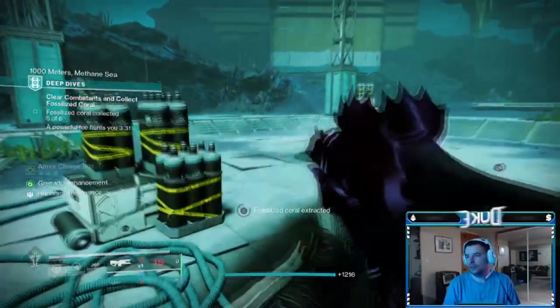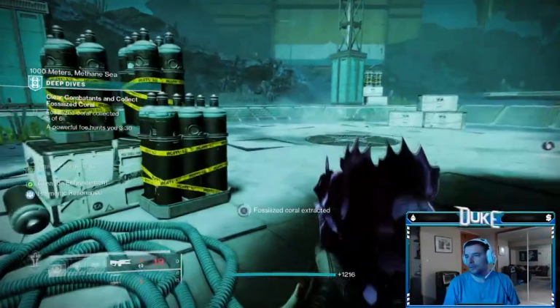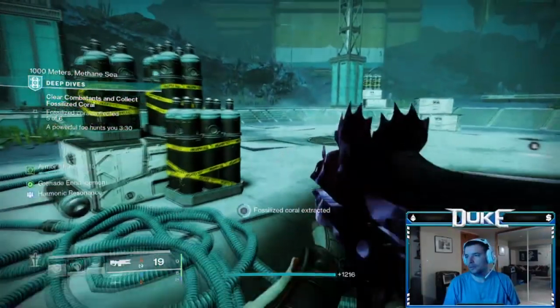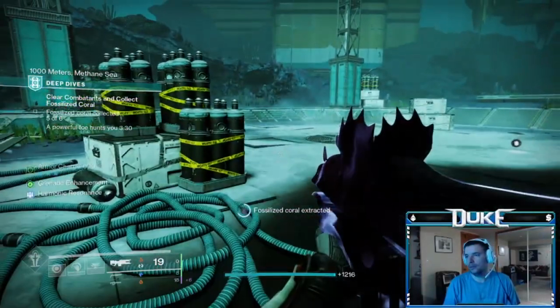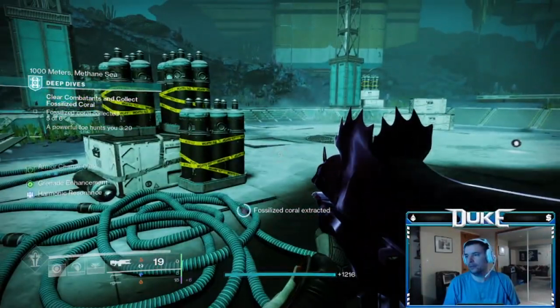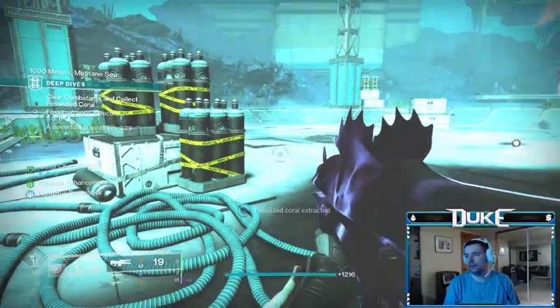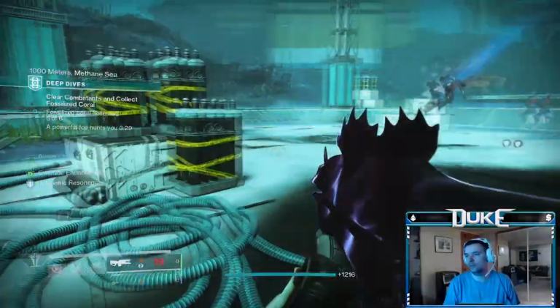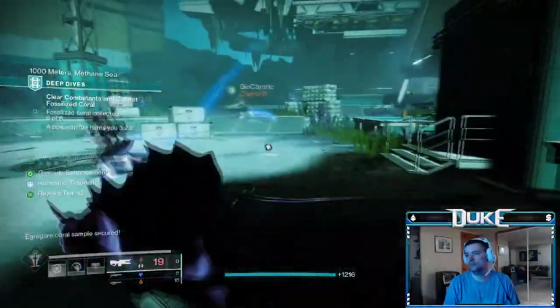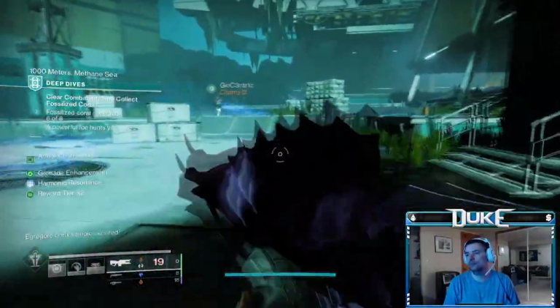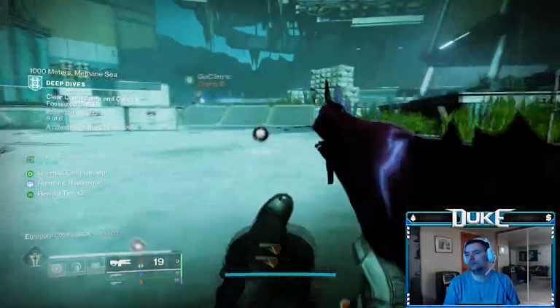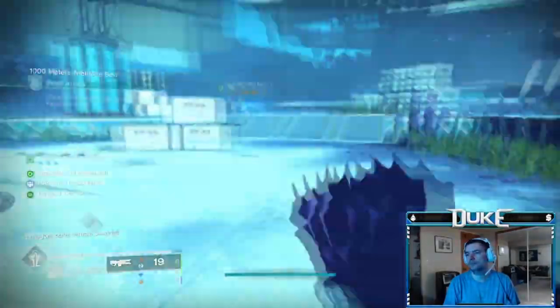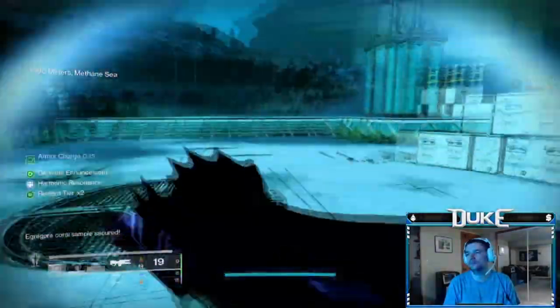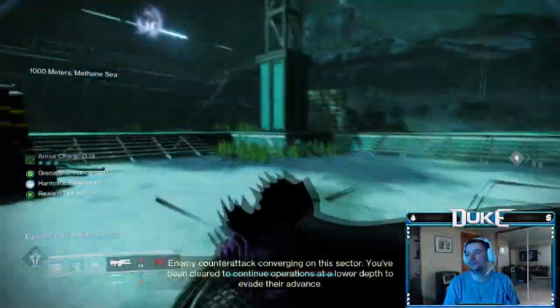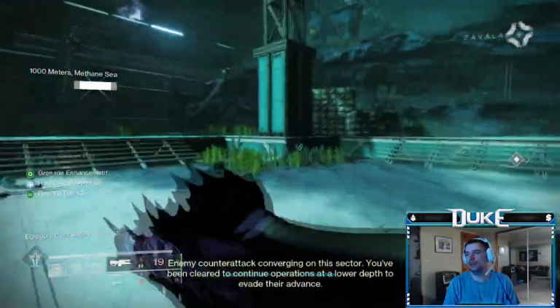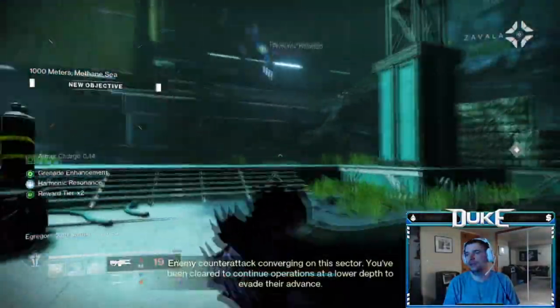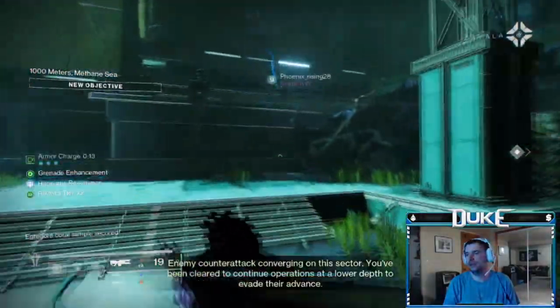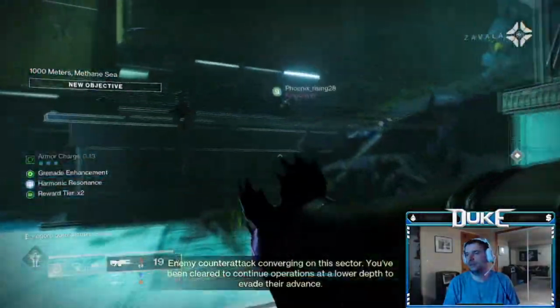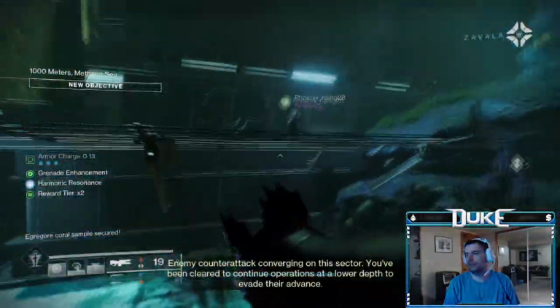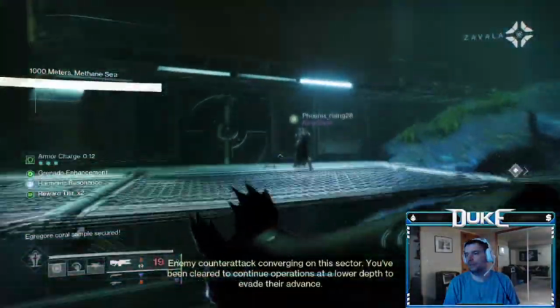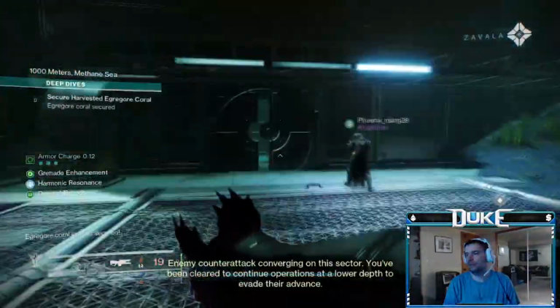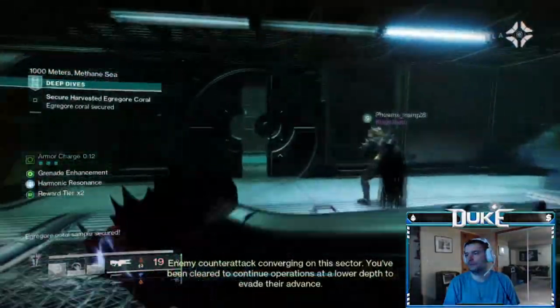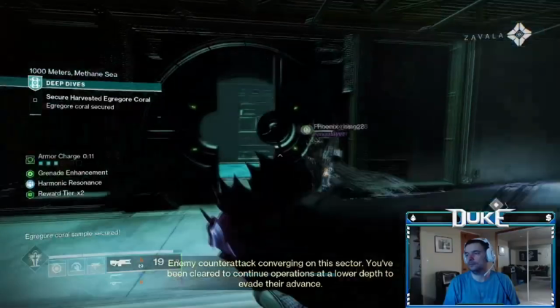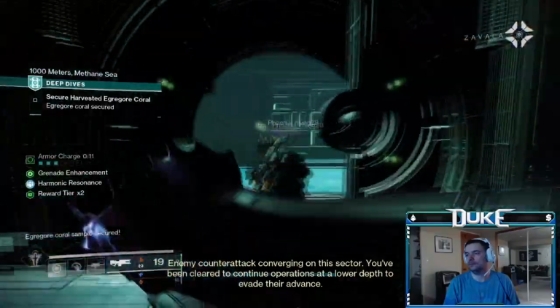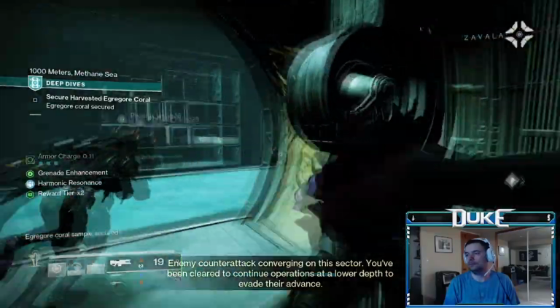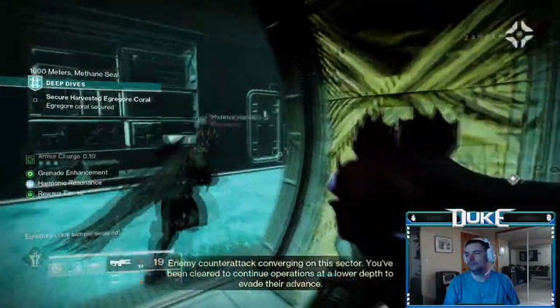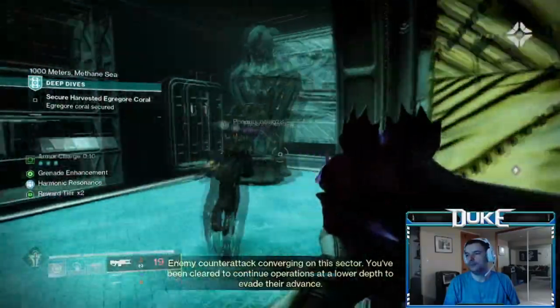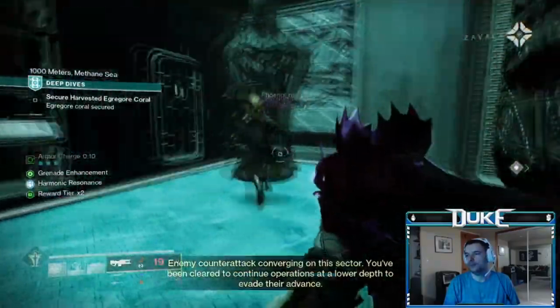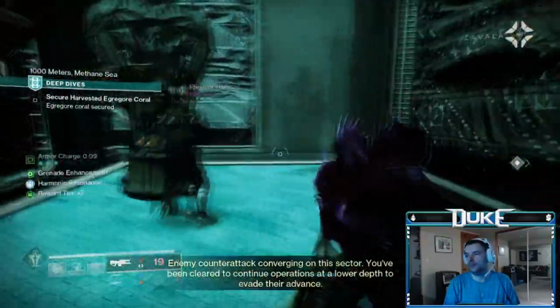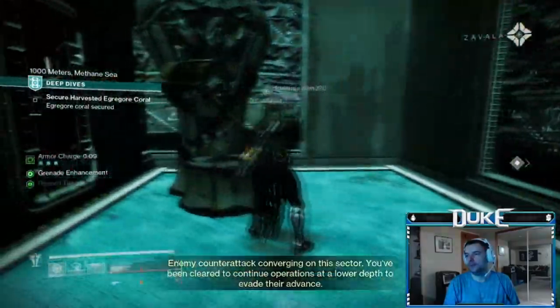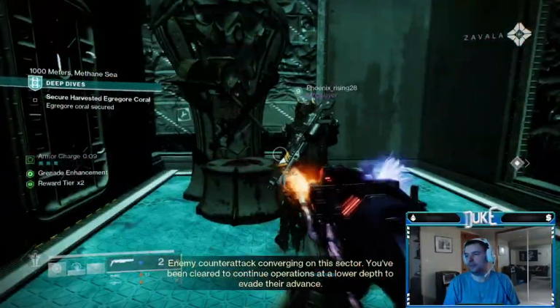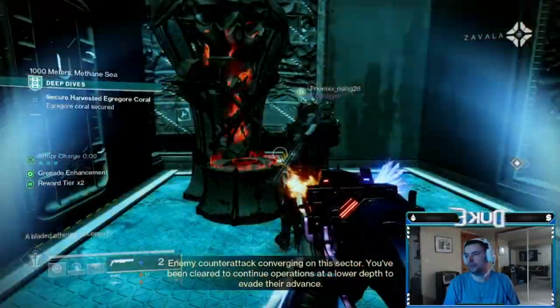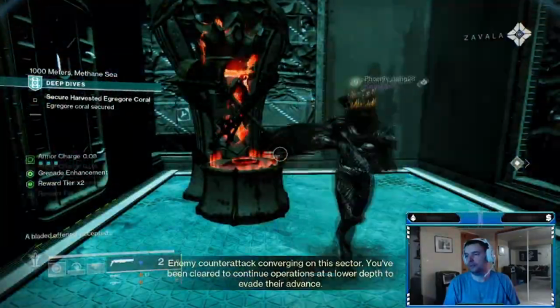After completing the first encounter, there's going to be a door on the far left side — if you're looking at where you would normally go — that opens up. Inside of this small room will be your second statue to dunk in.